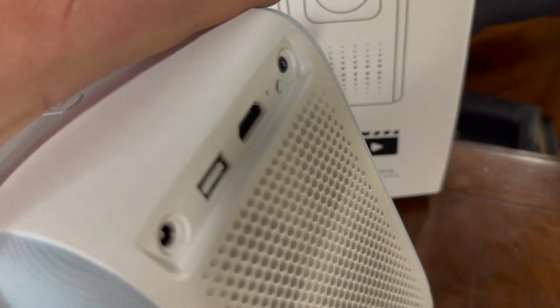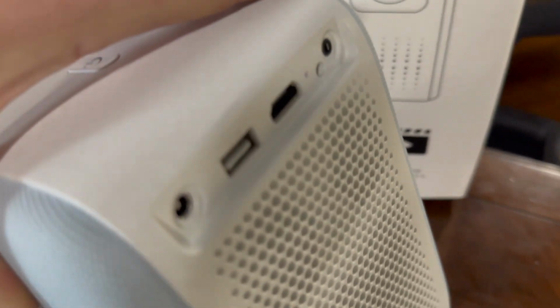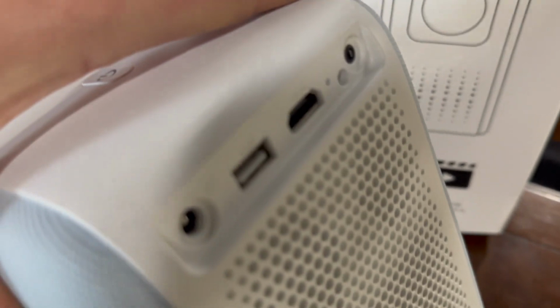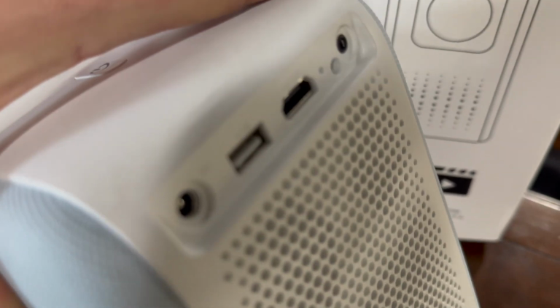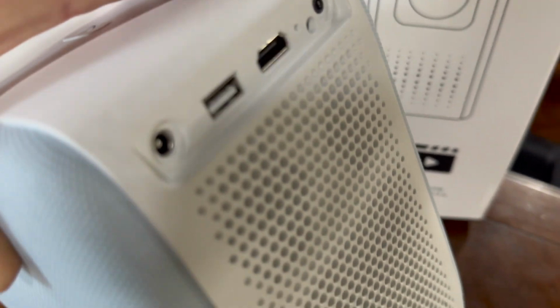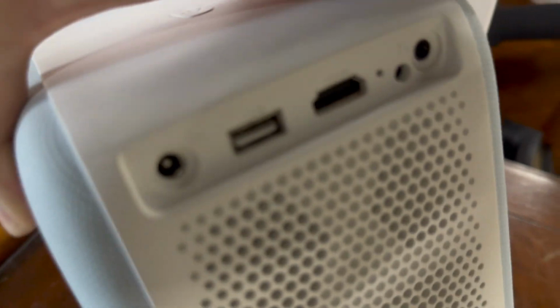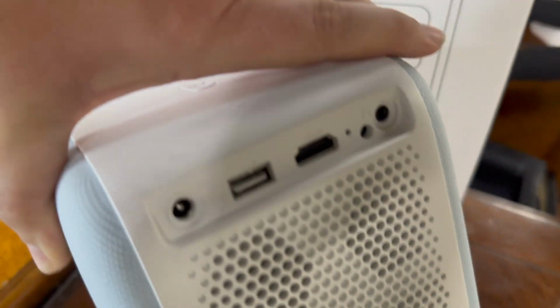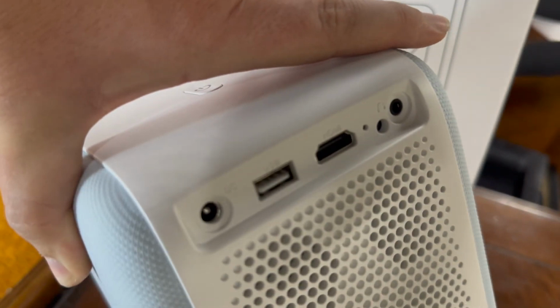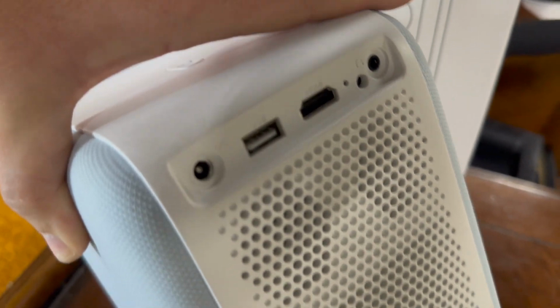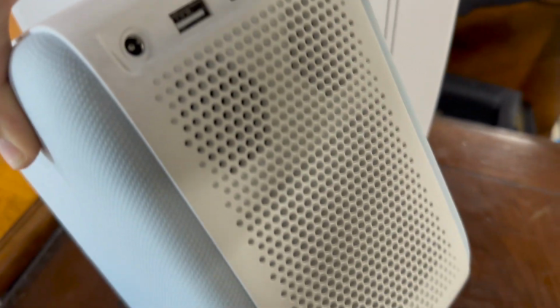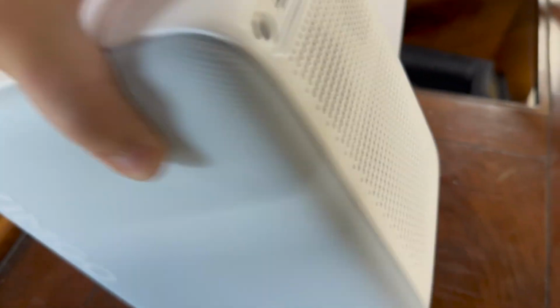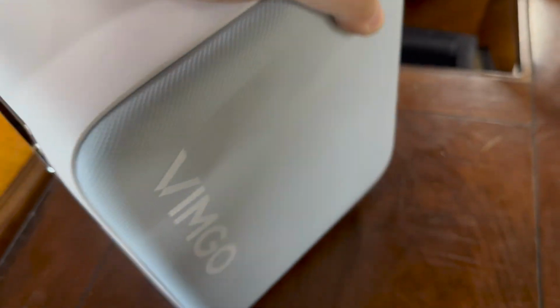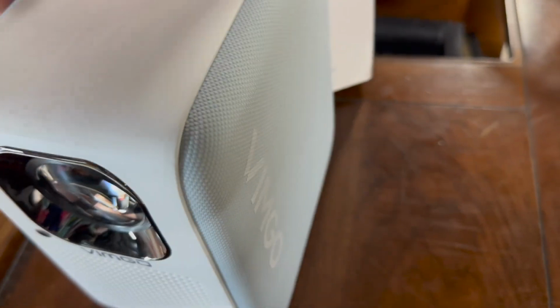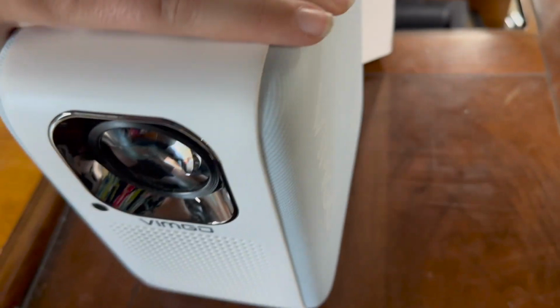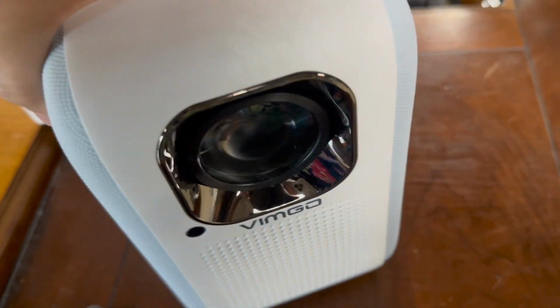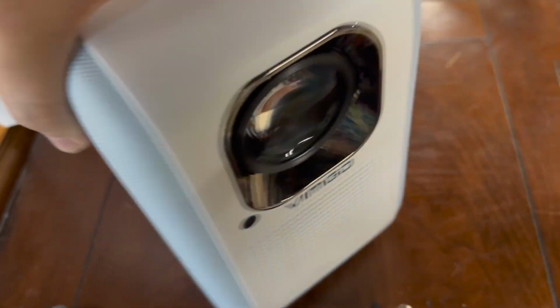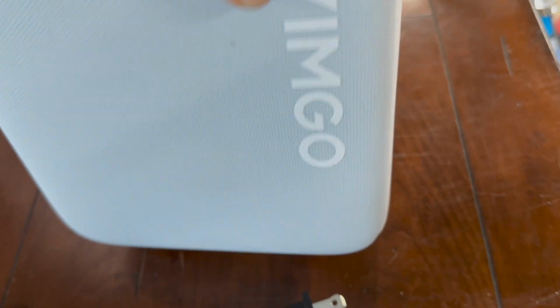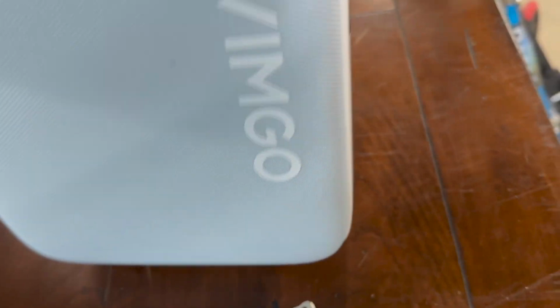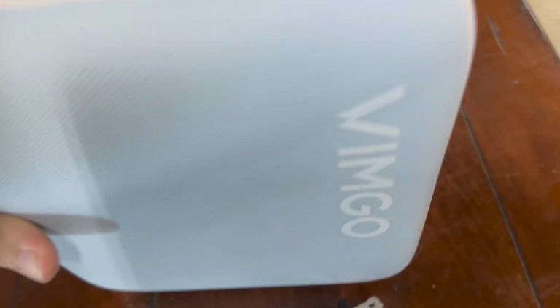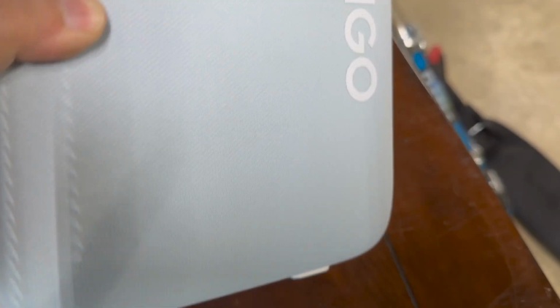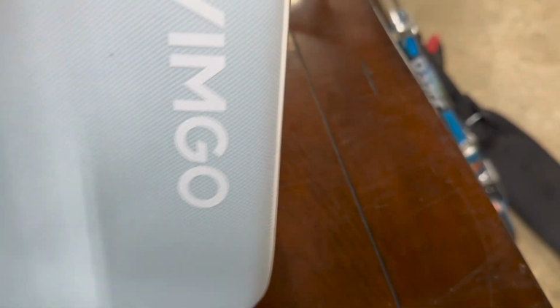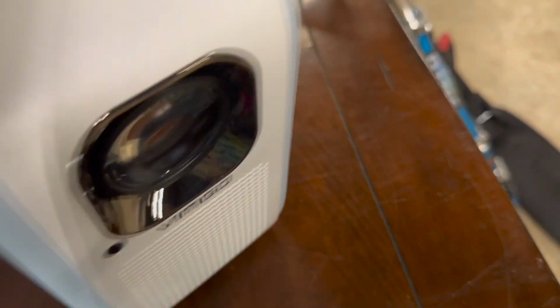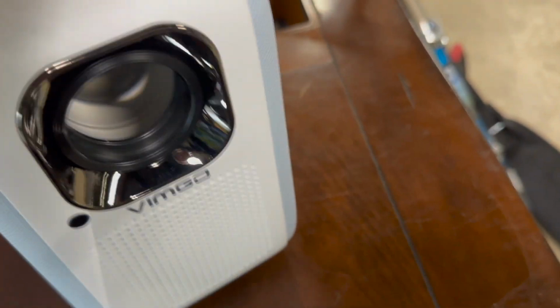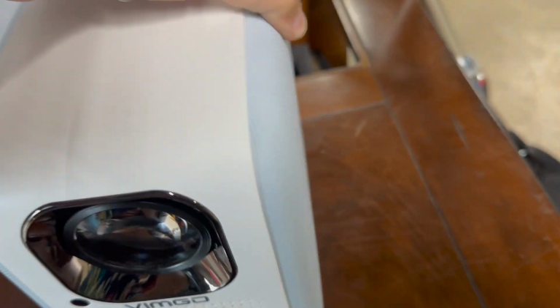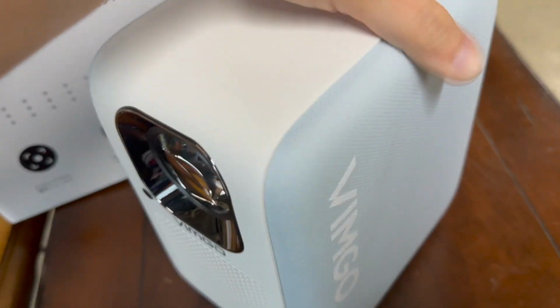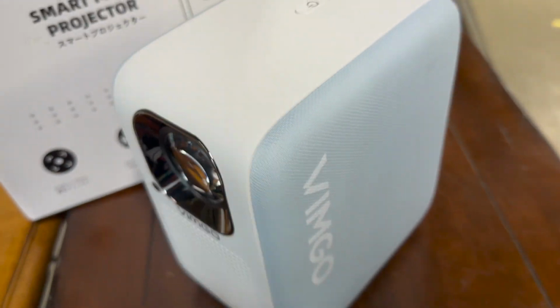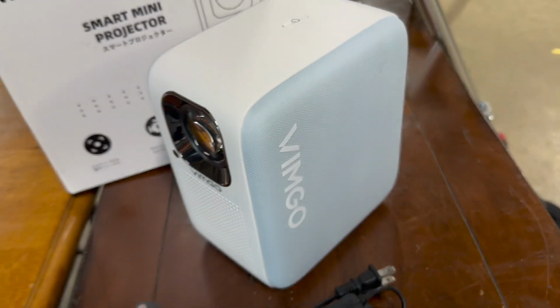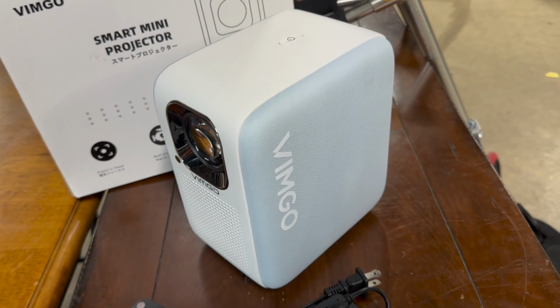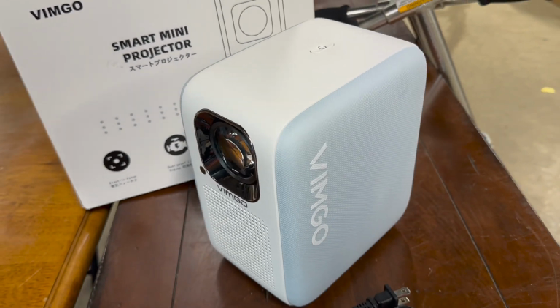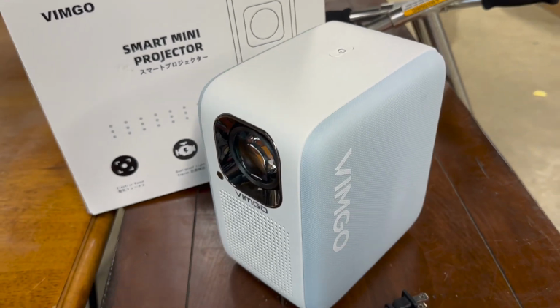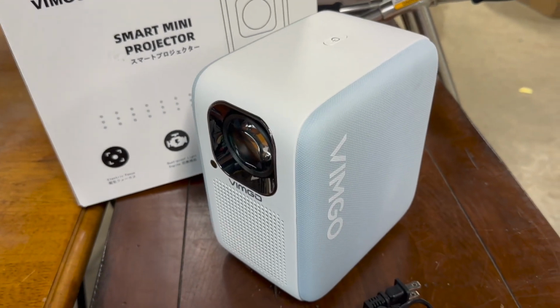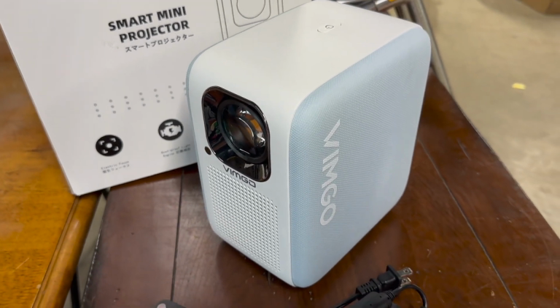My favorite part is the keystone corner correction, so it's not always possible to get the projector perfectly centered on the screen. I have a pretty extreme angle of my projector to my screen, and it still looks rectangular and perfect. It's a great feature.